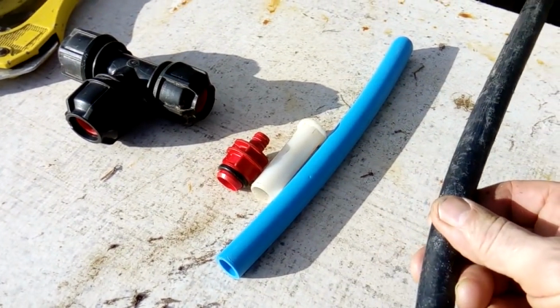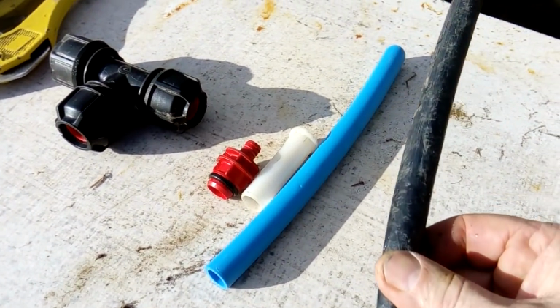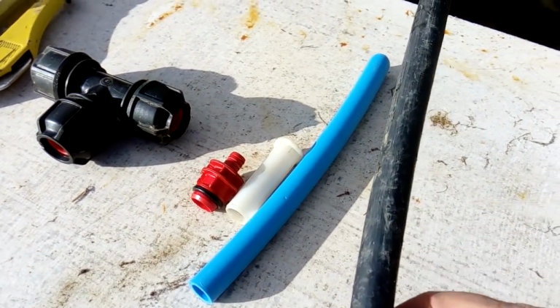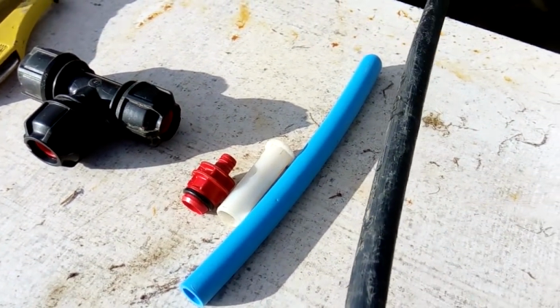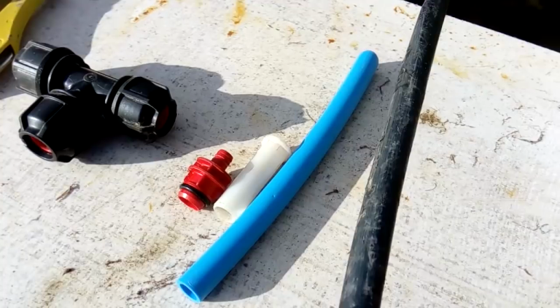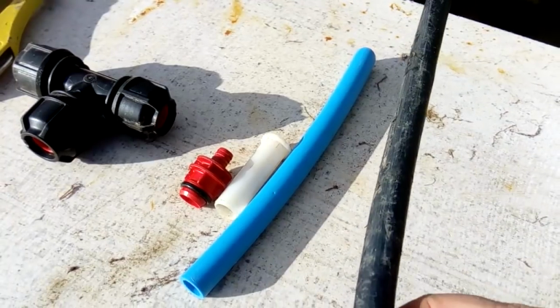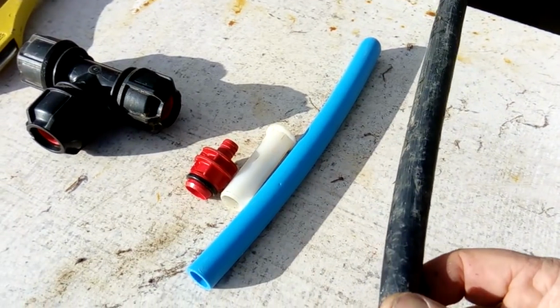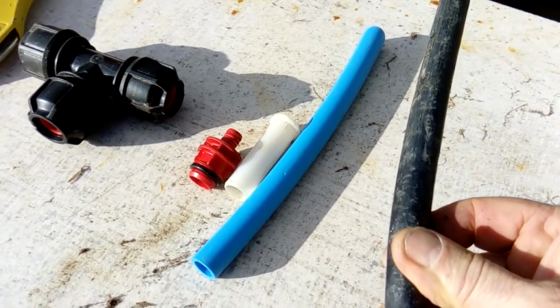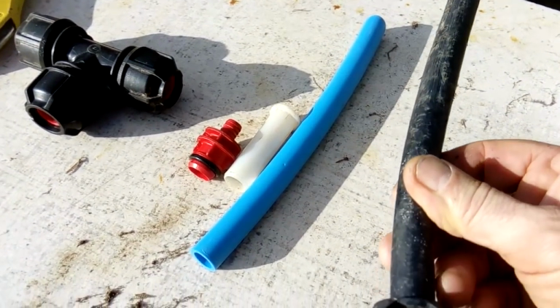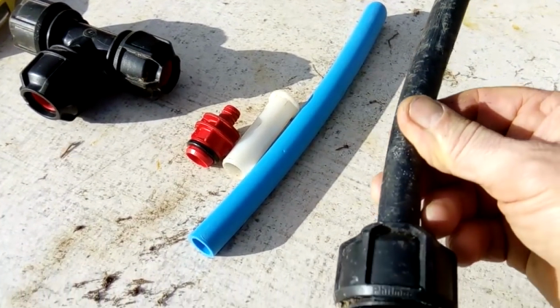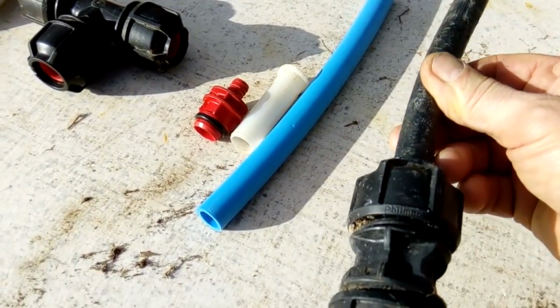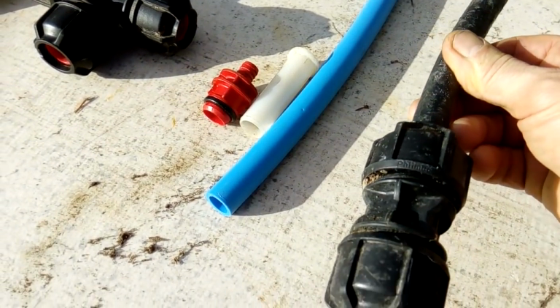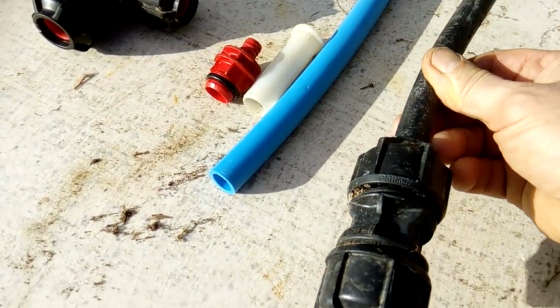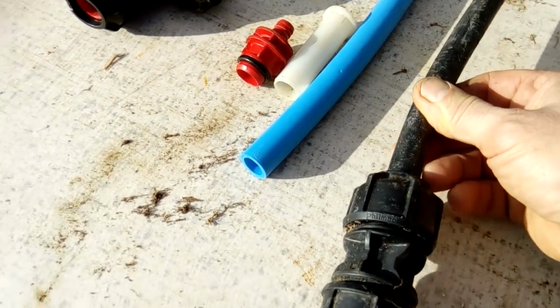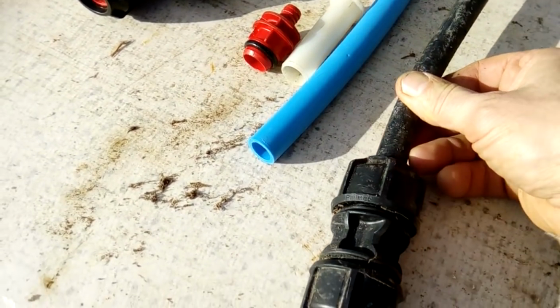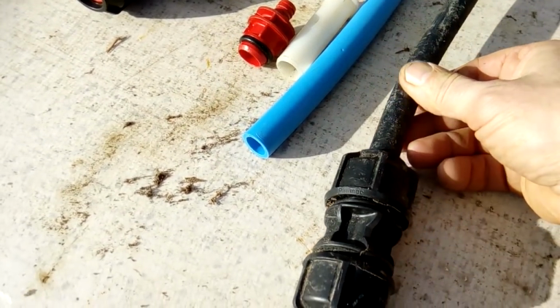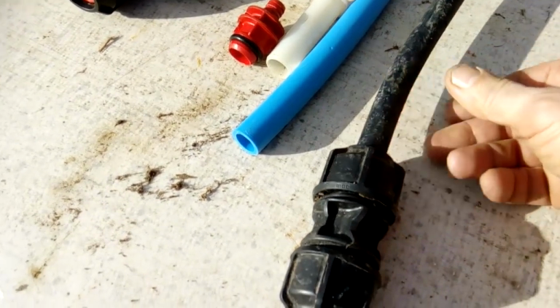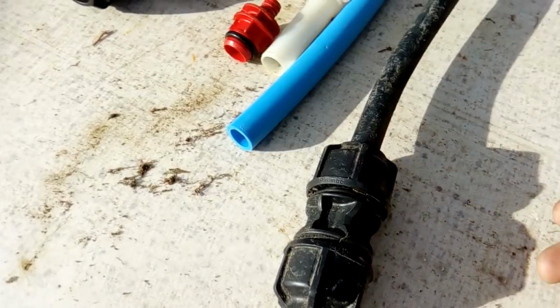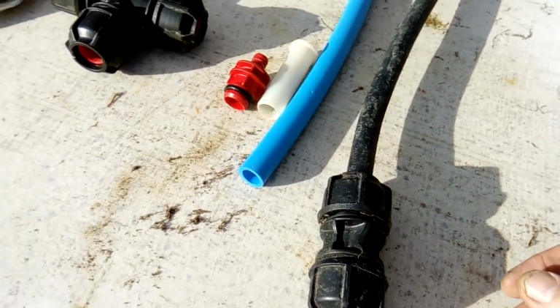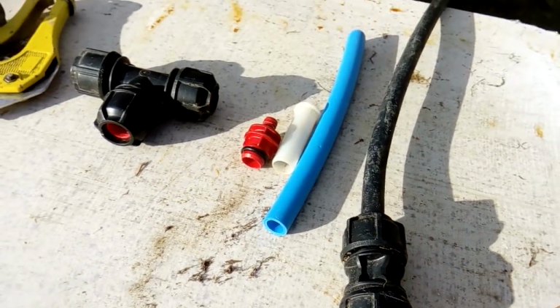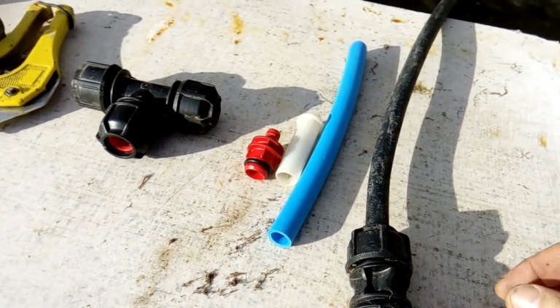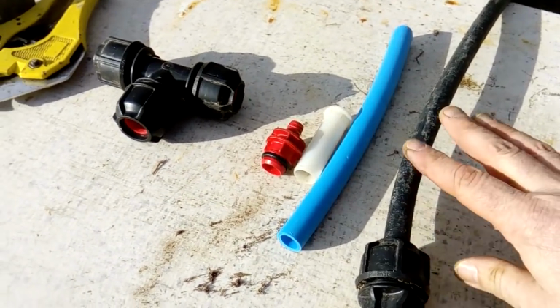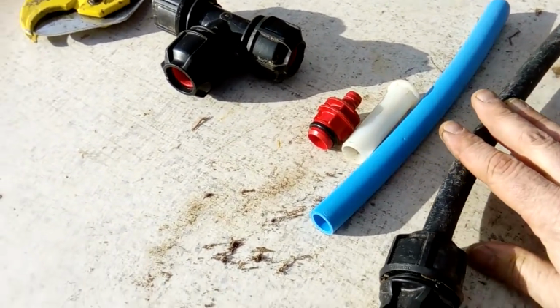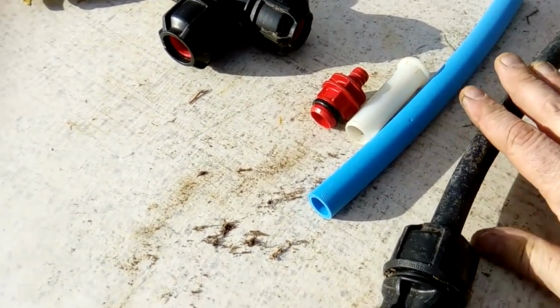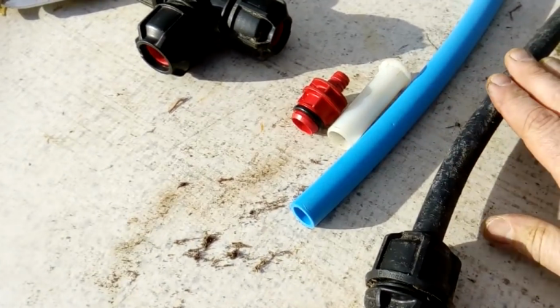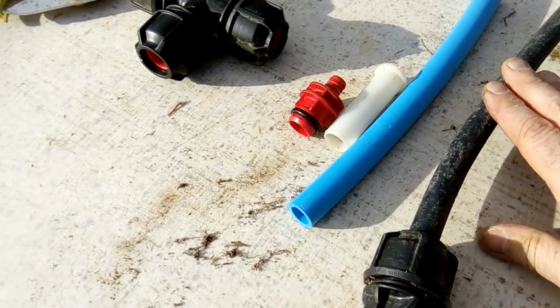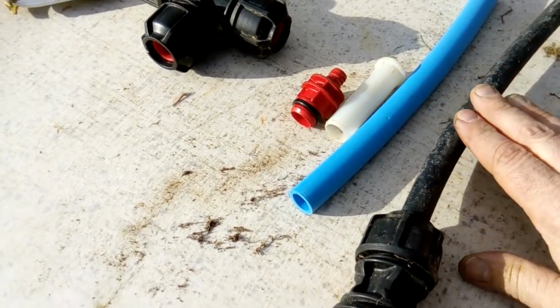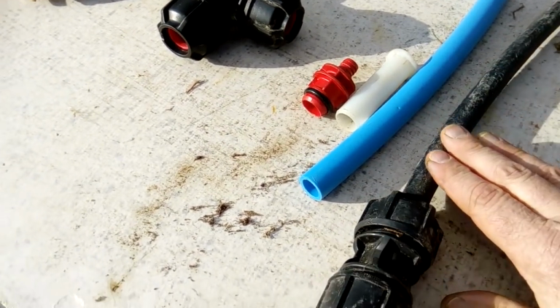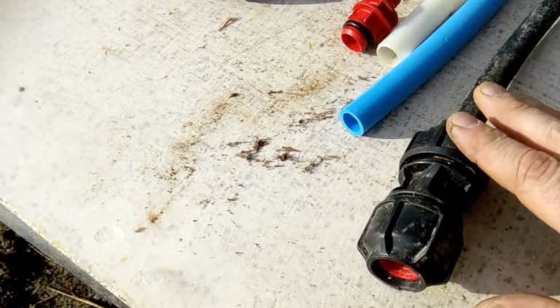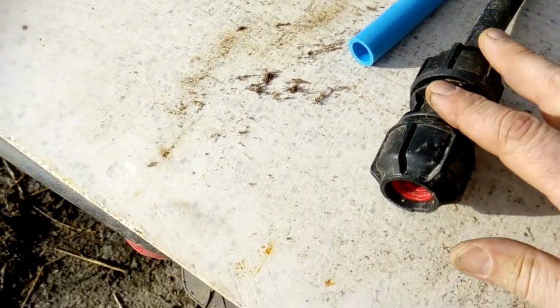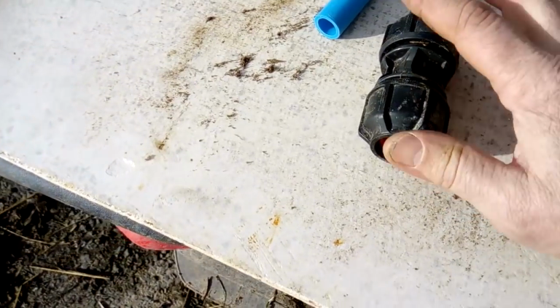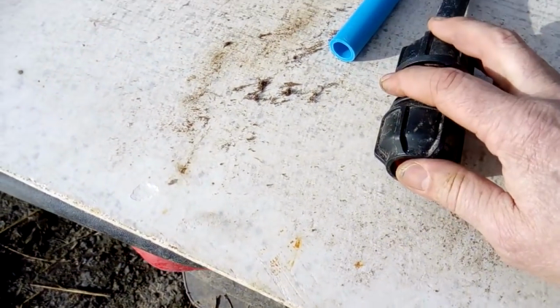Whenever you go to work at a drinker, depending on the drinker, the age, and who else has been working at it before you, you might well find you're starting with black 3/8ths — and this is a straight connector.